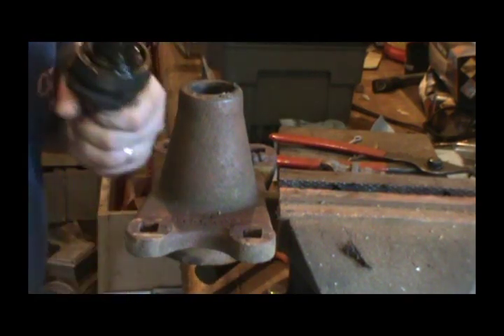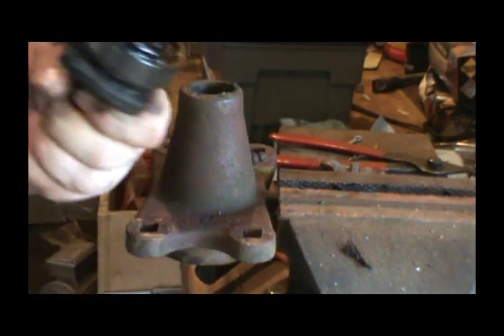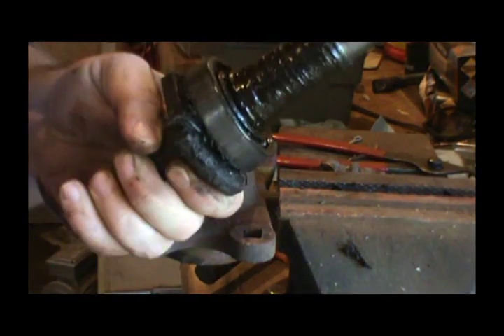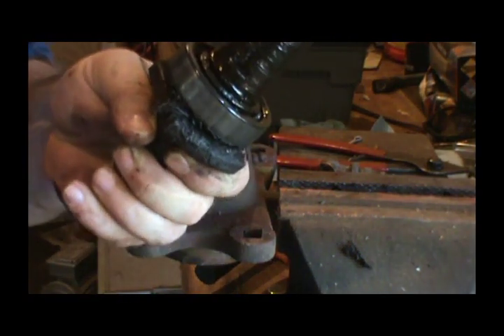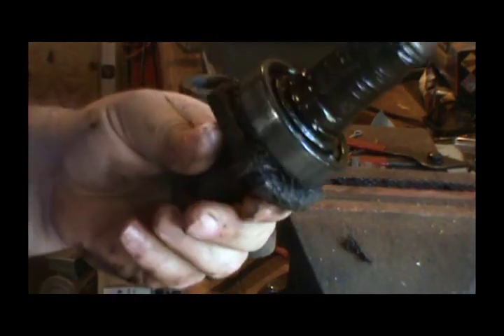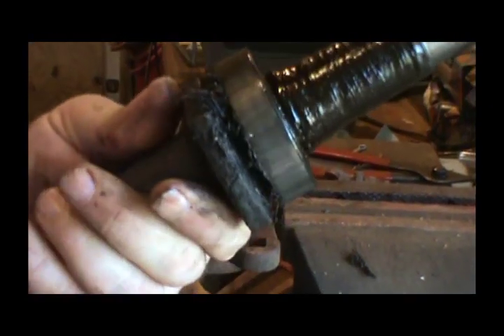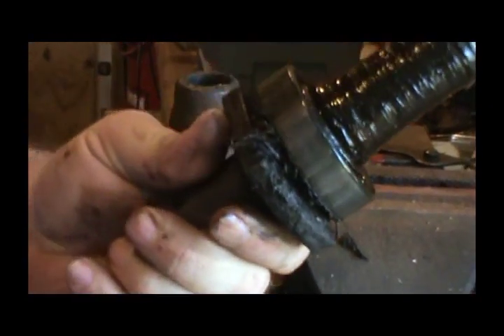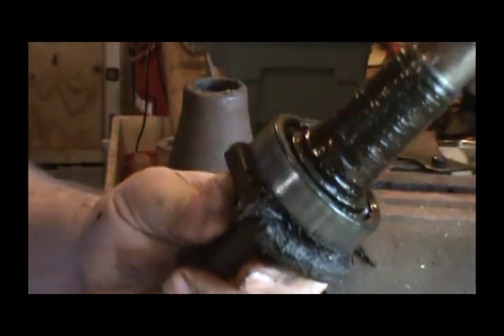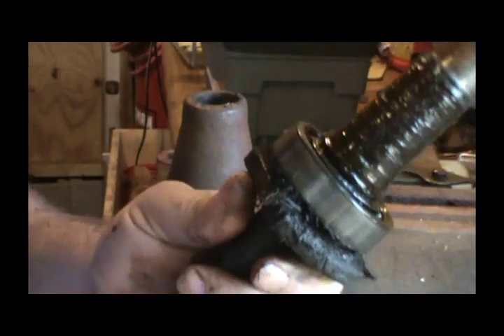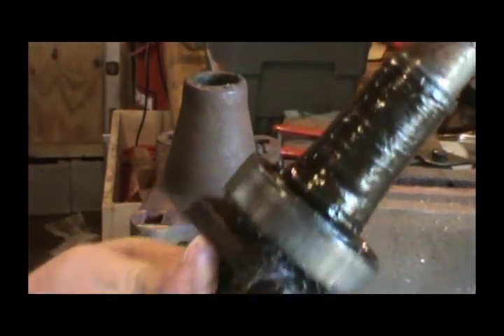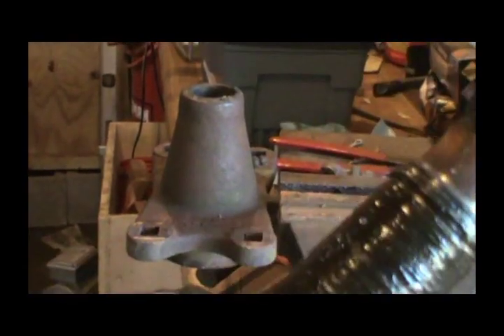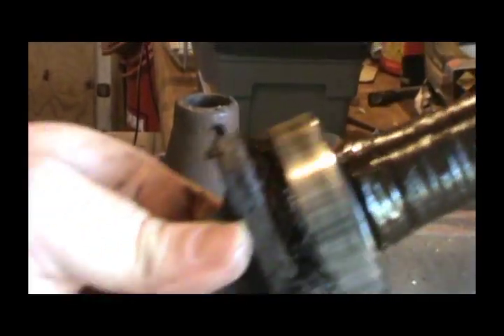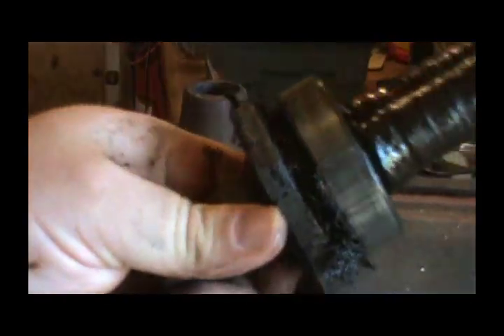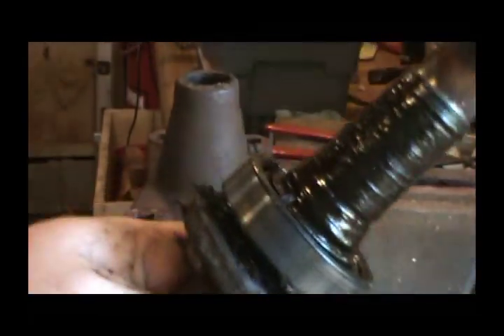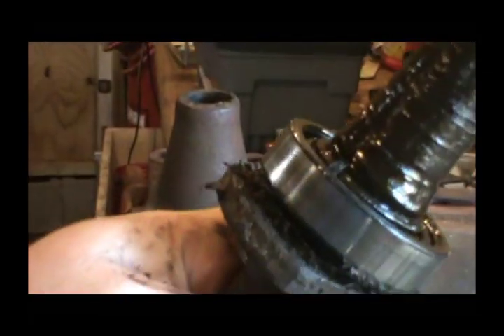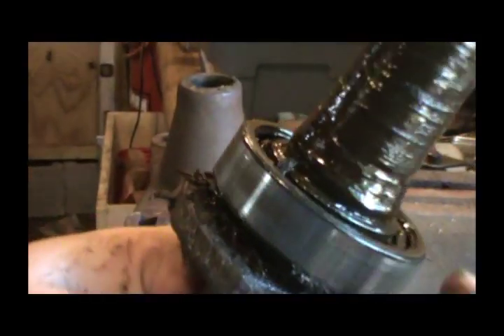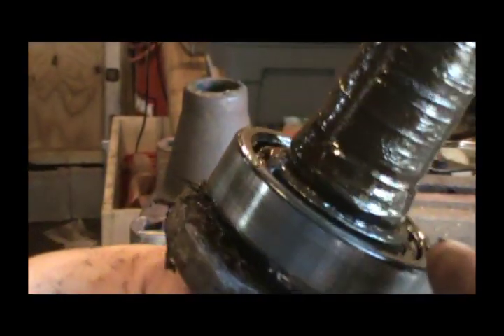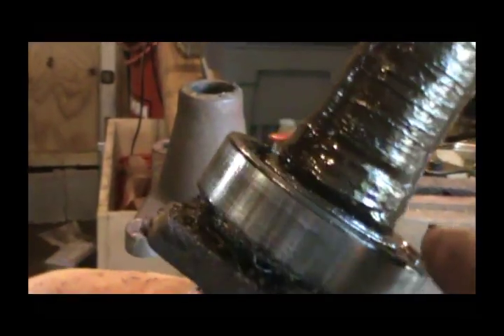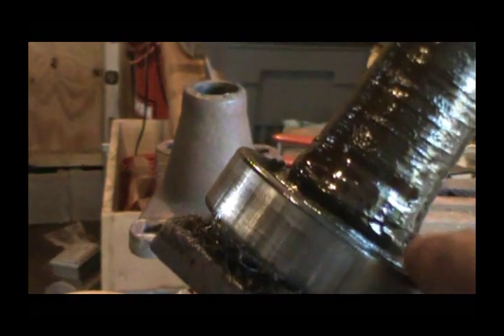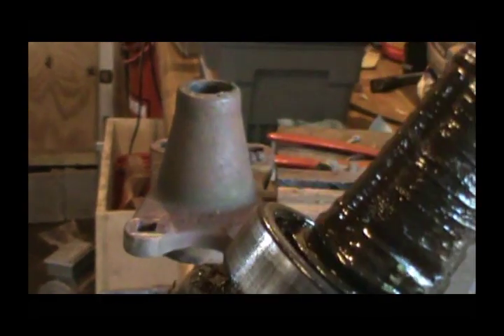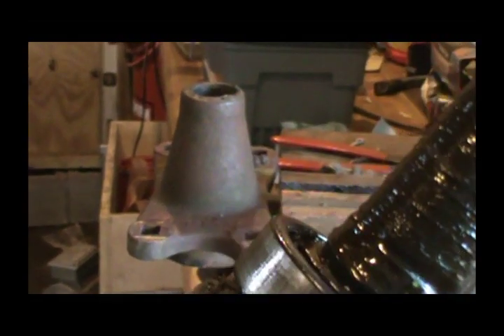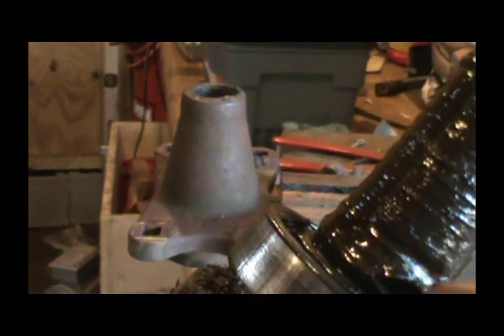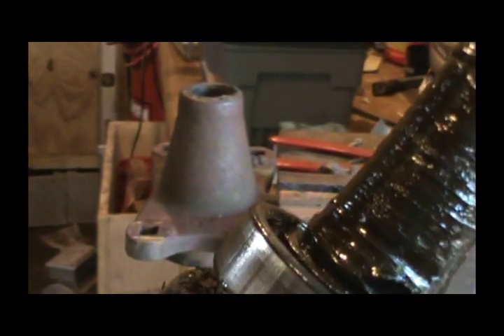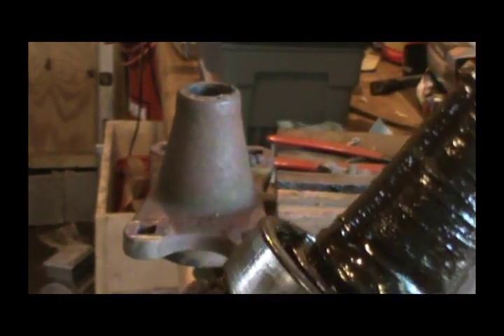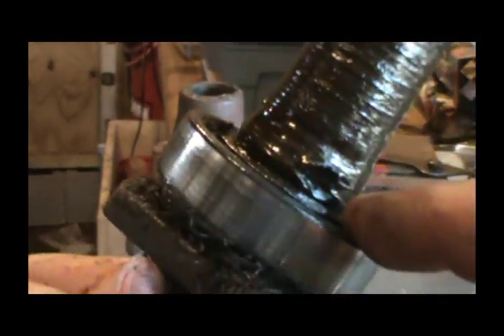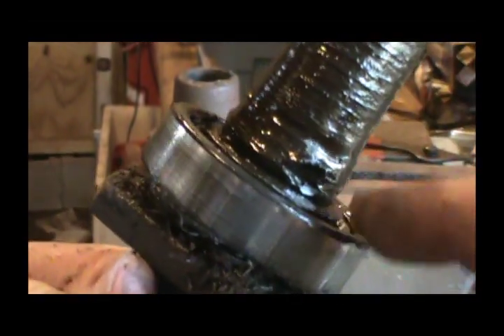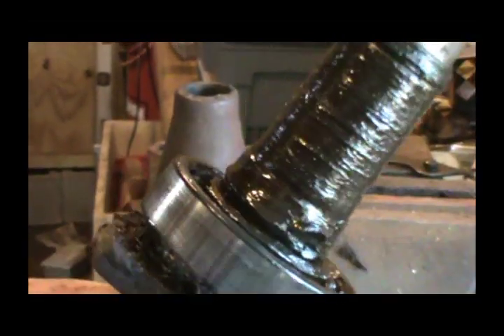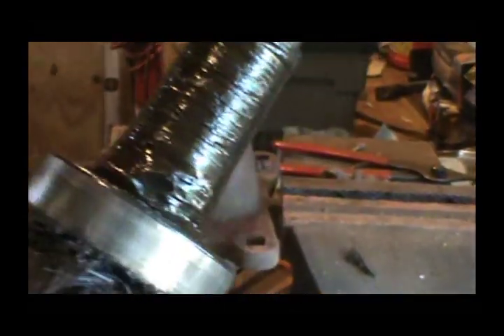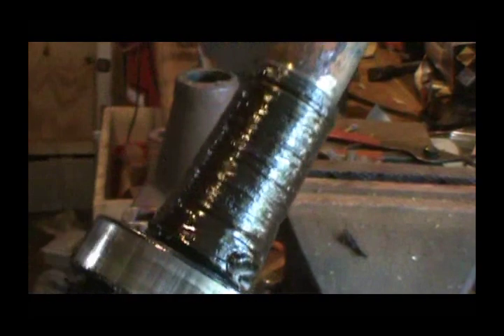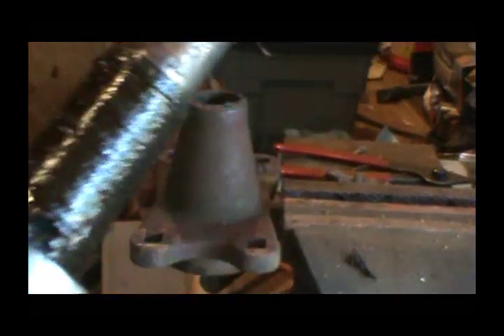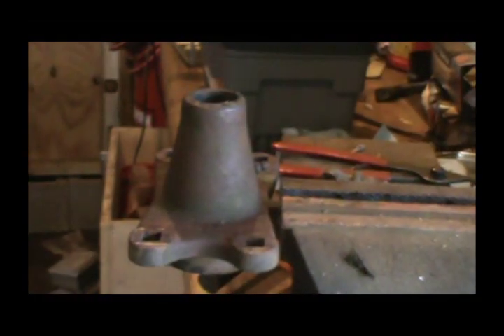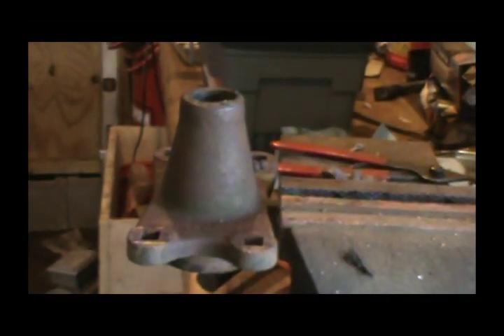Alright guys, so here is the shaft. Alright, now there's another snap ring — or some kind of ring on this shaft right here — that holds this bearing on. So we need to clean it off.